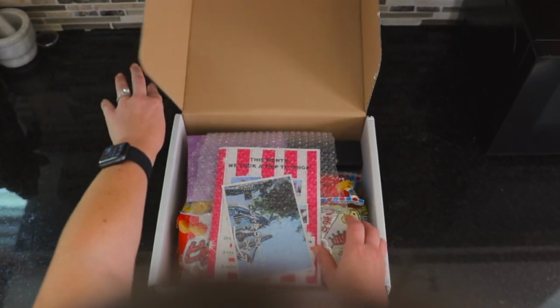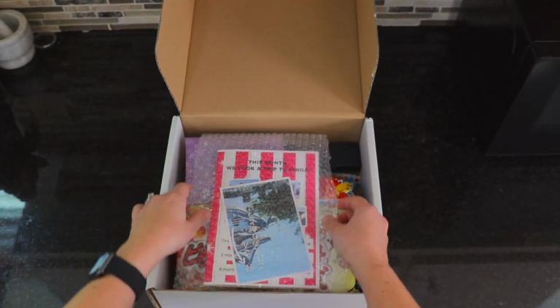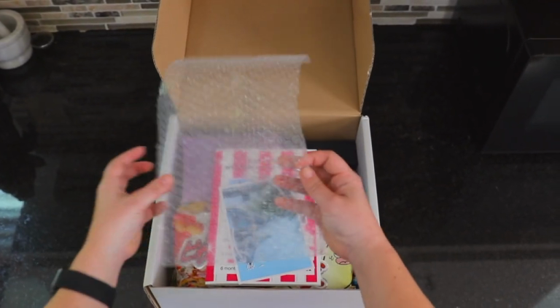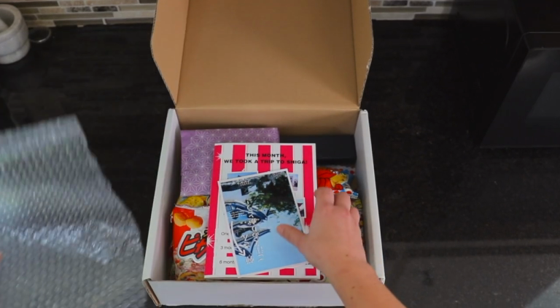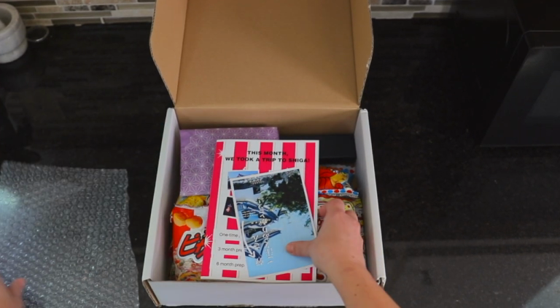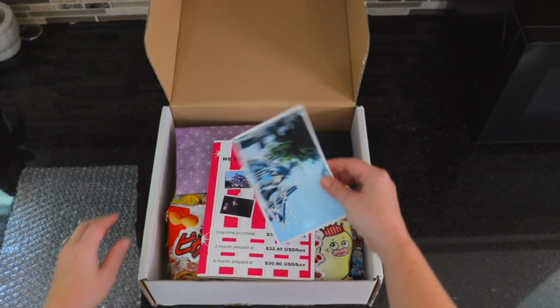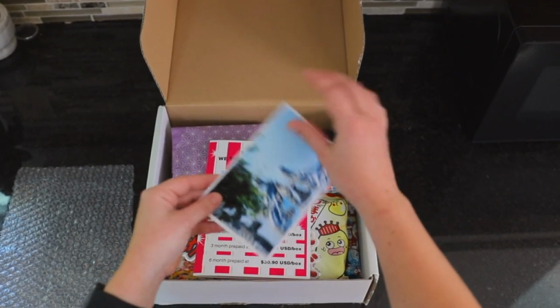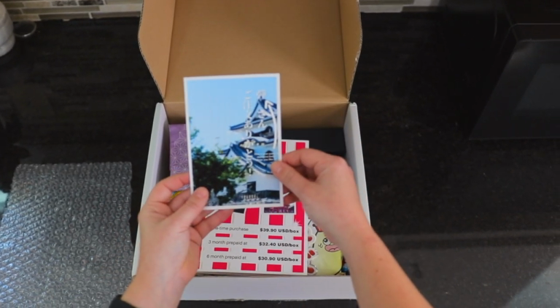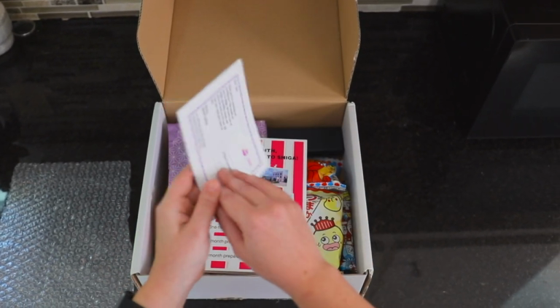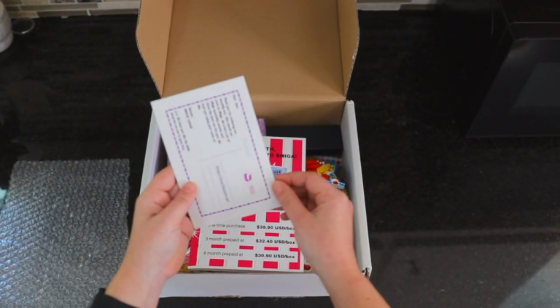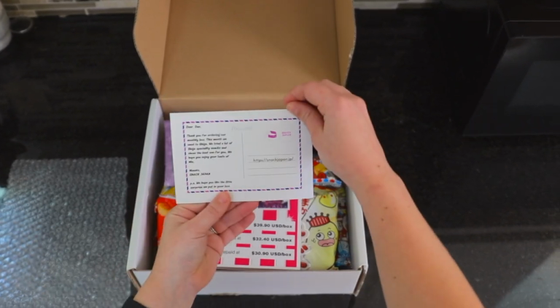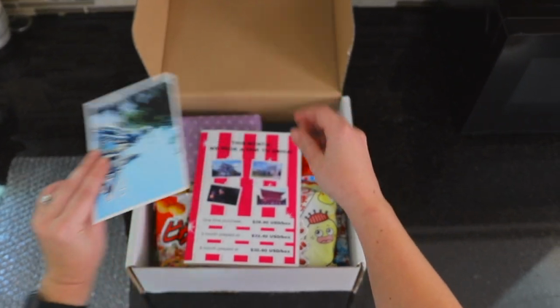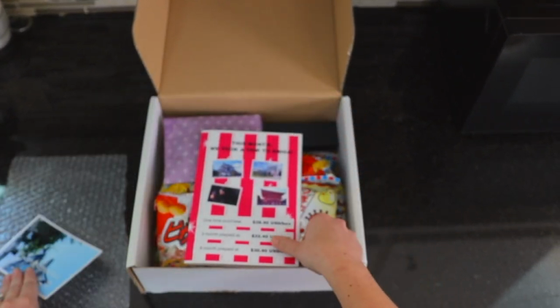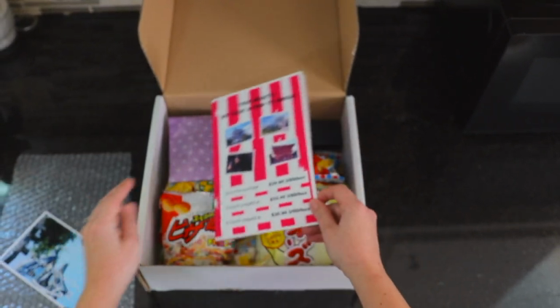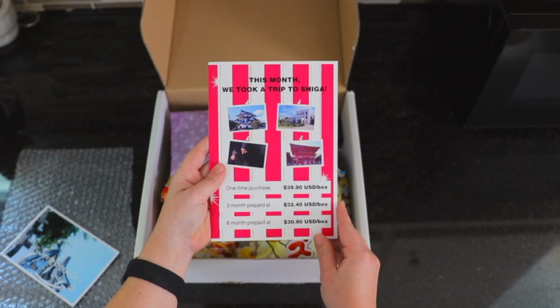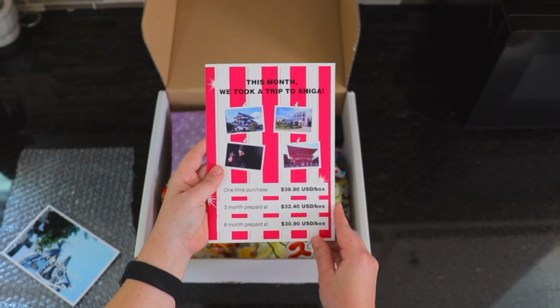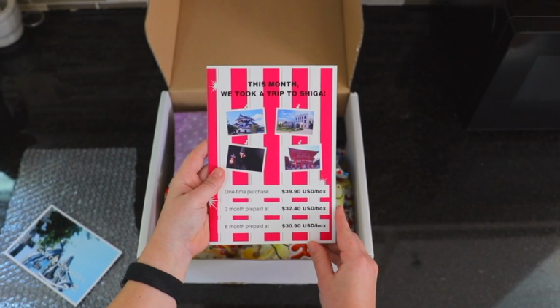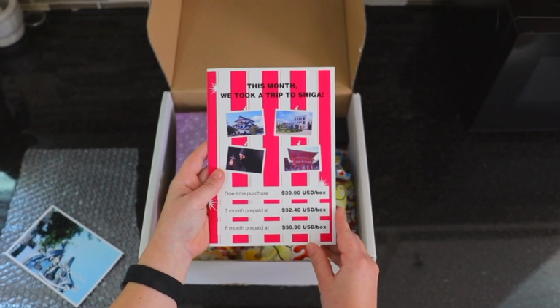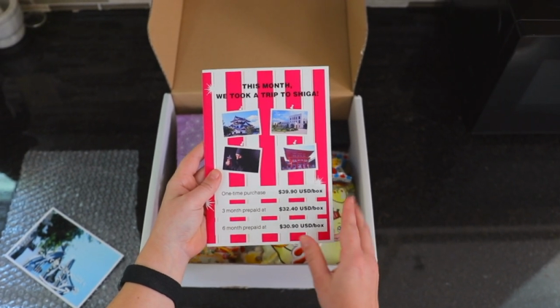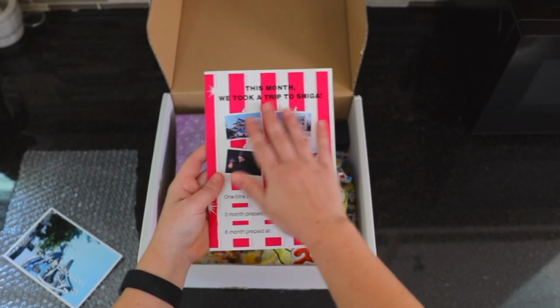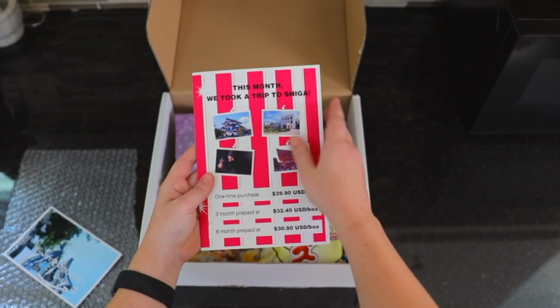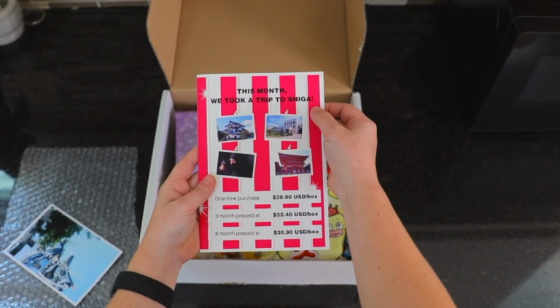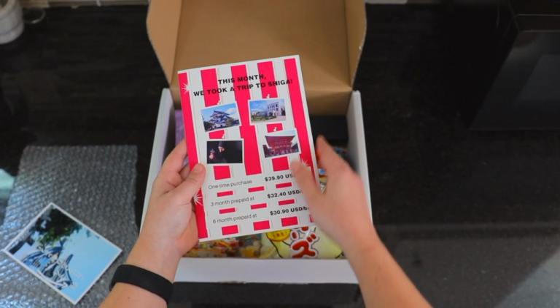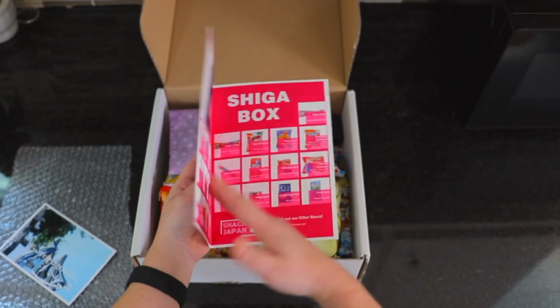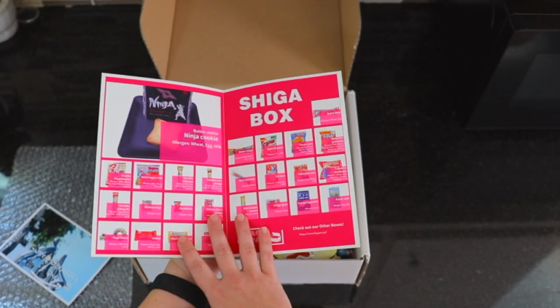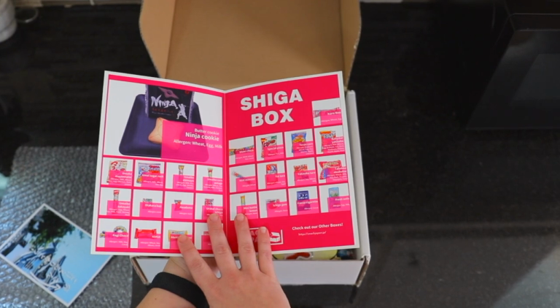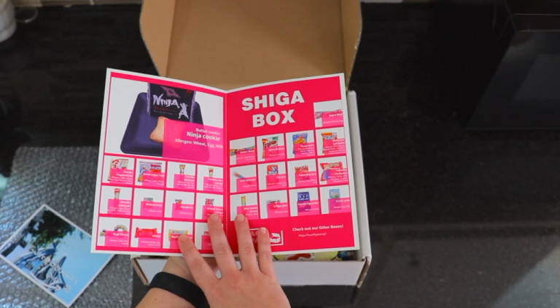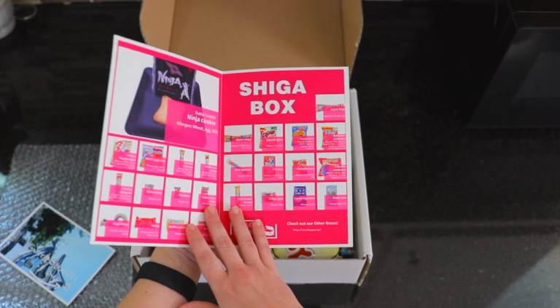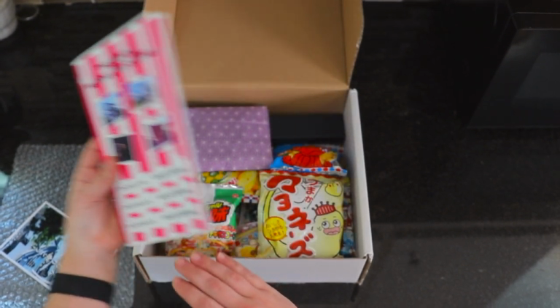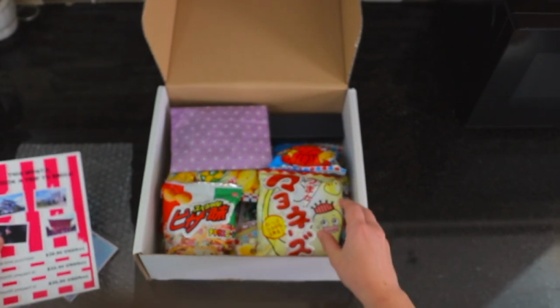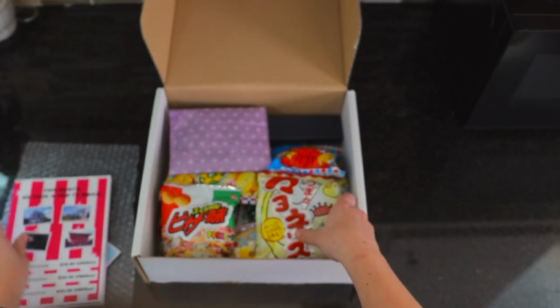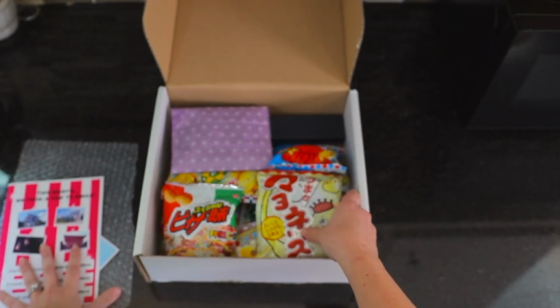Inside we've got some bubble wrap there. Looks like we have a little postcard here. And then it looks like all of our snacks this month are coming from Shiga. So there's all that info there of what we have. We're going to just take a look.